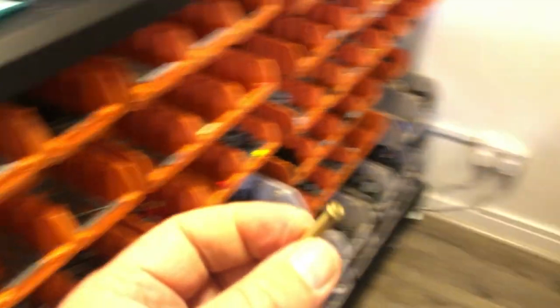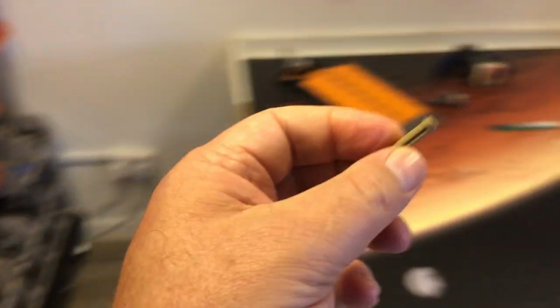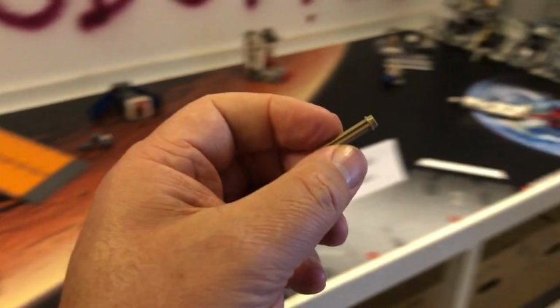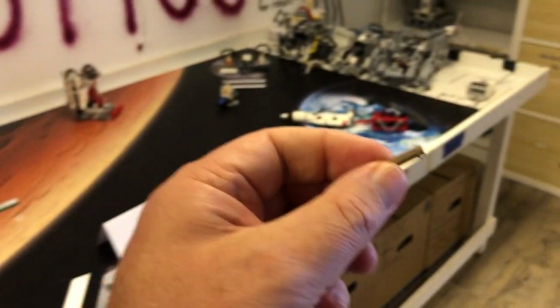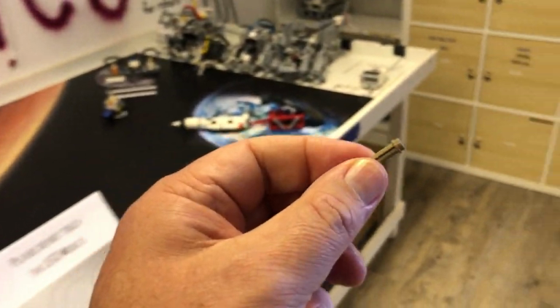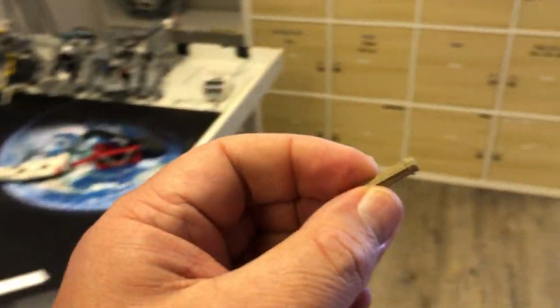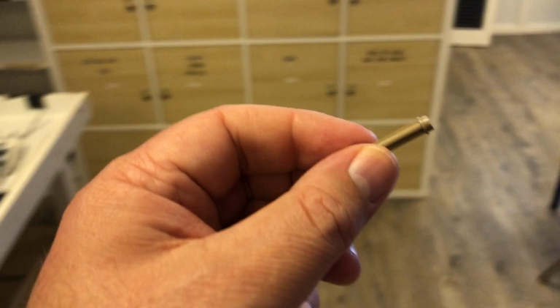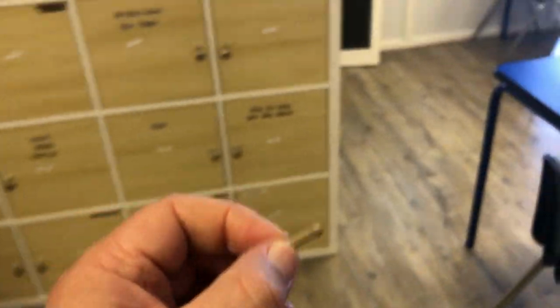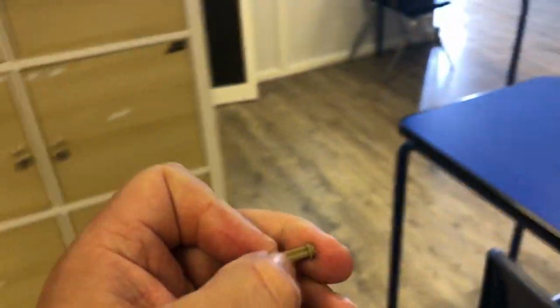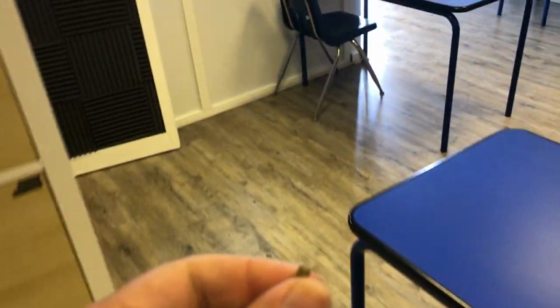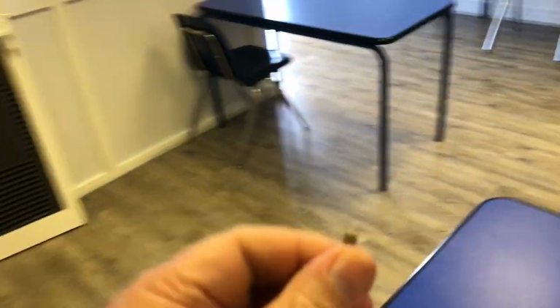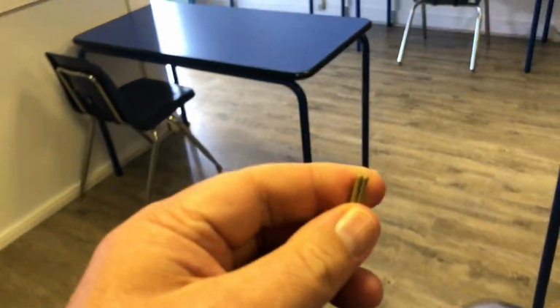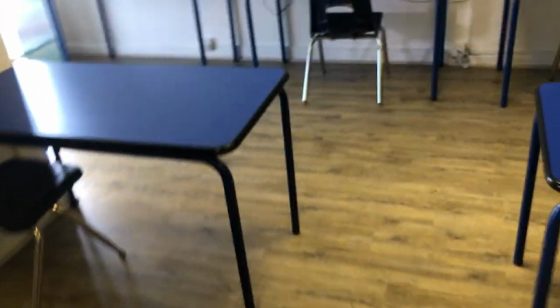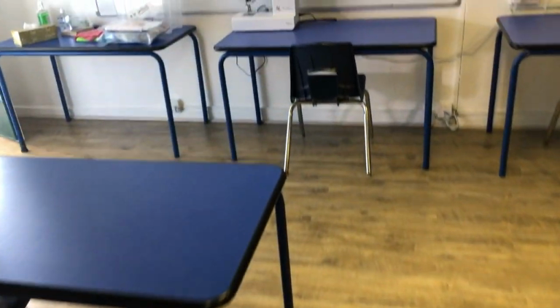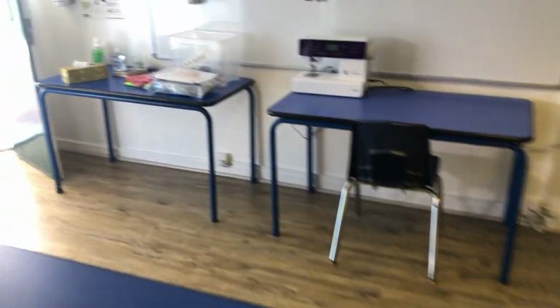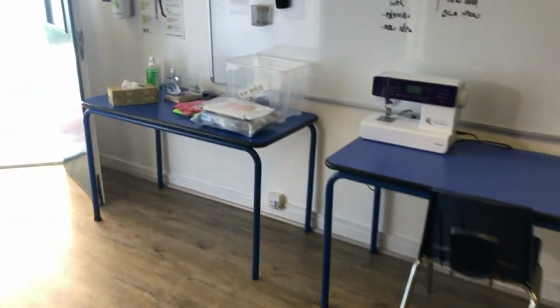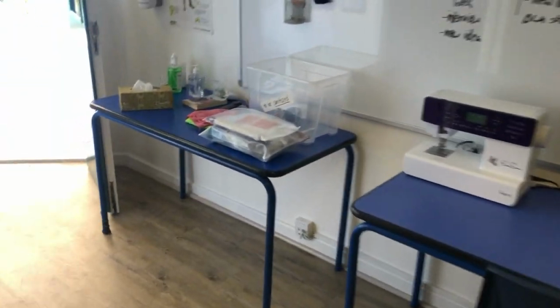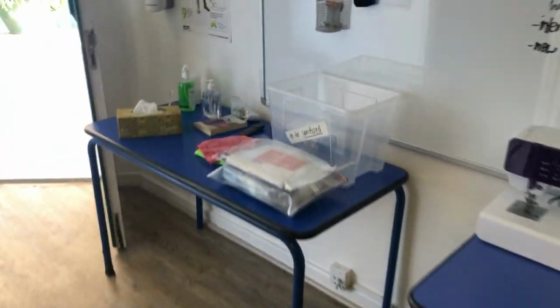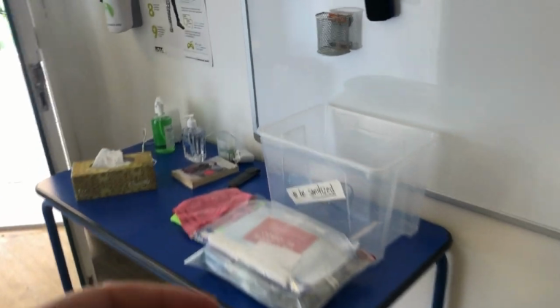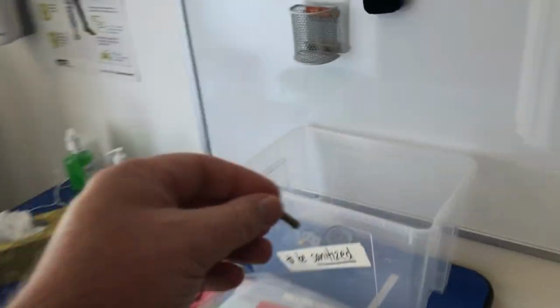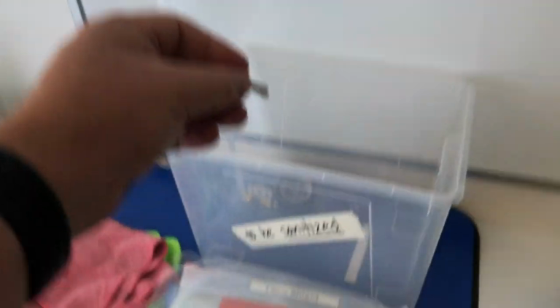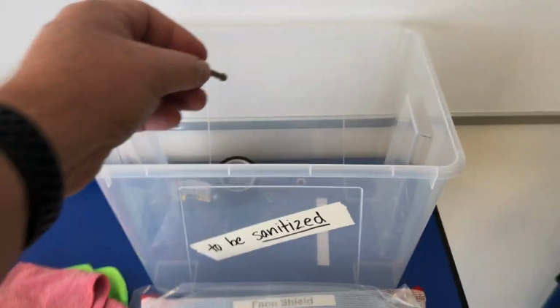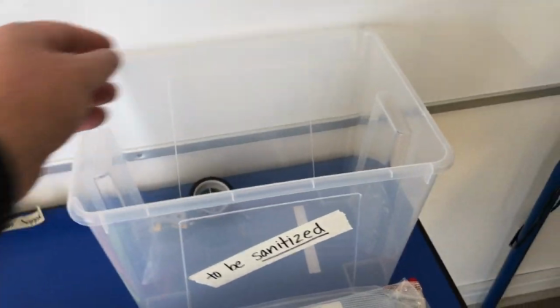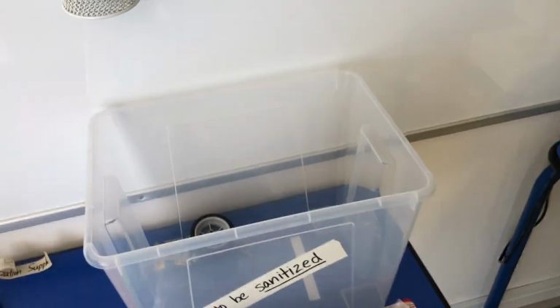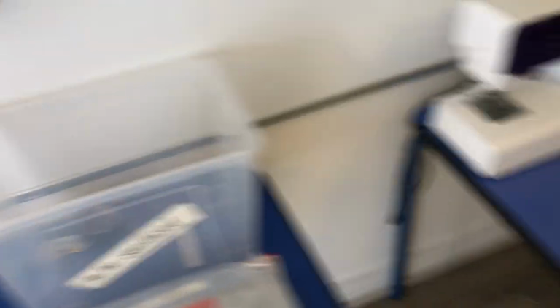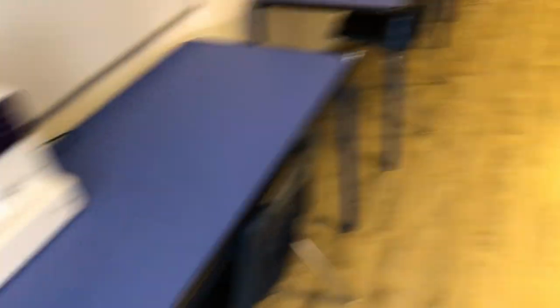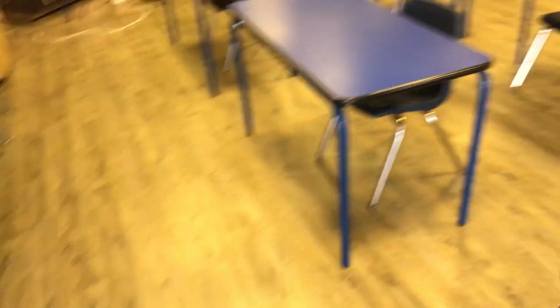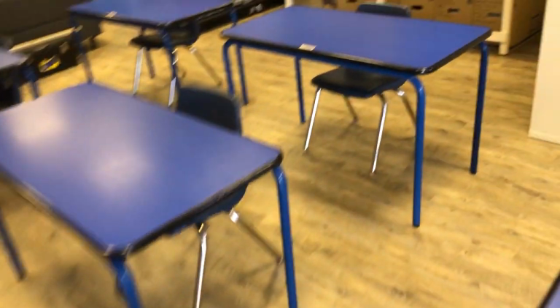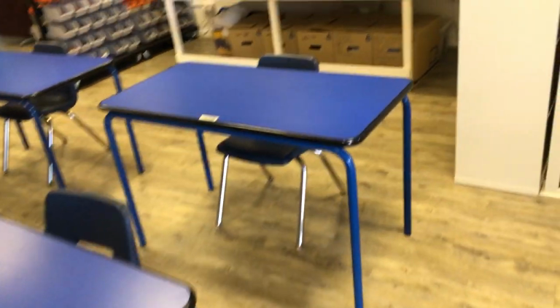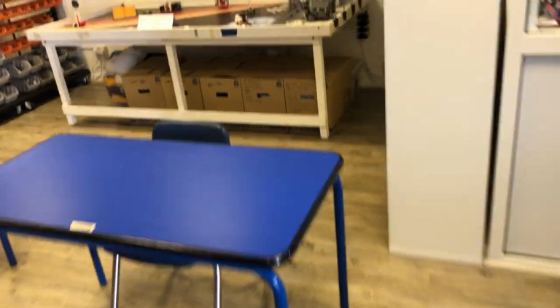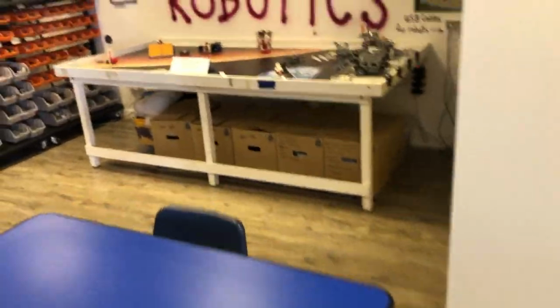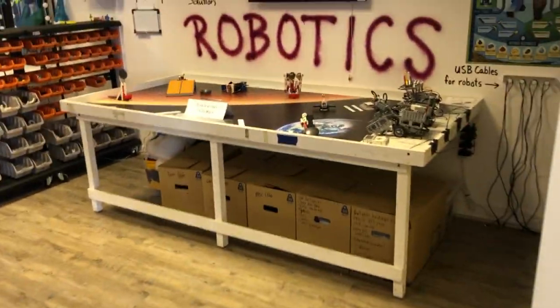If it turns out that's not the part you need, don't return it back there because you've touched it. Please take it over to the sanitation table and put it in the to-be-sanitized box, and then I will take care of sanitizing that.